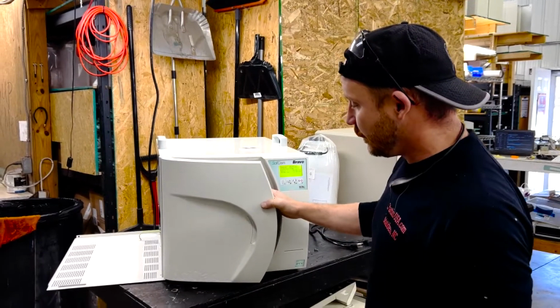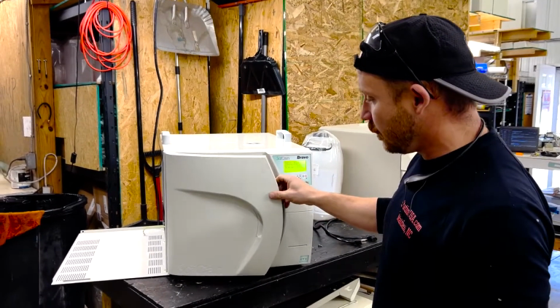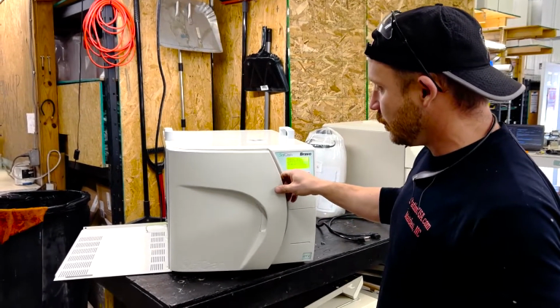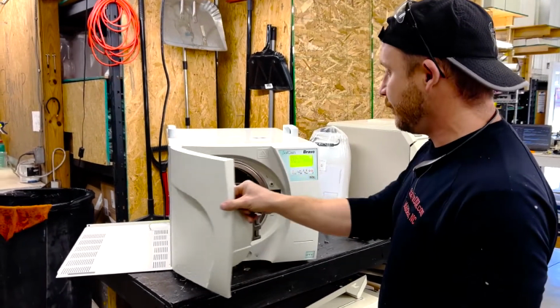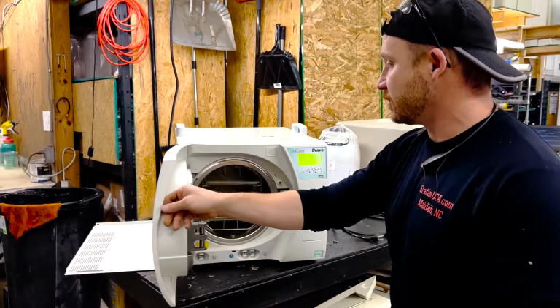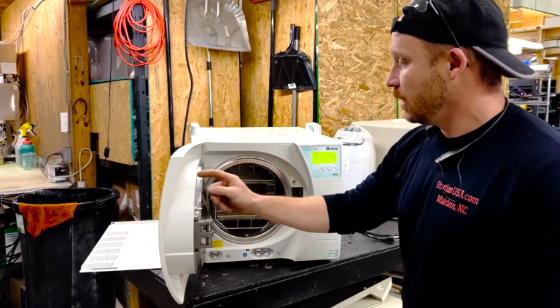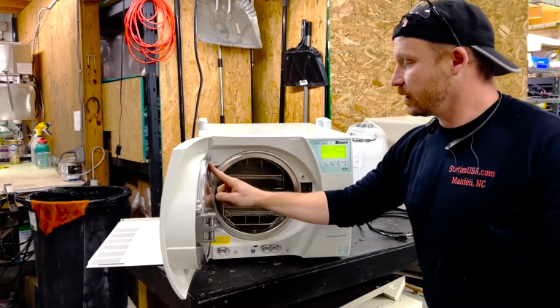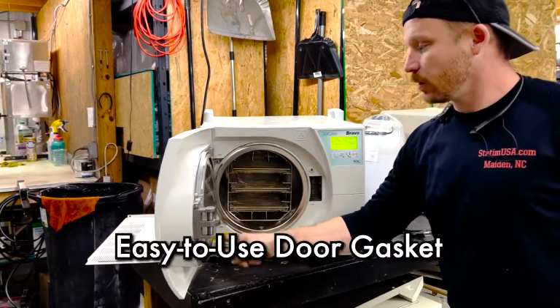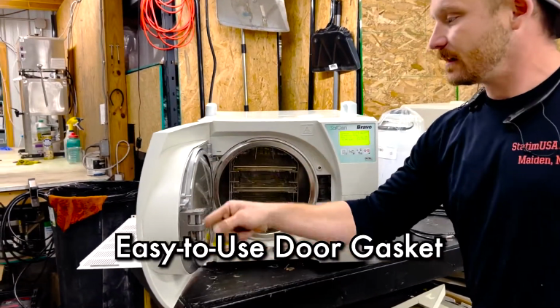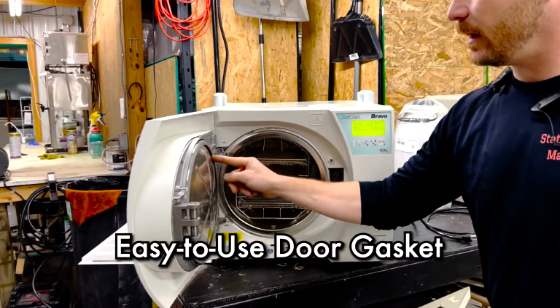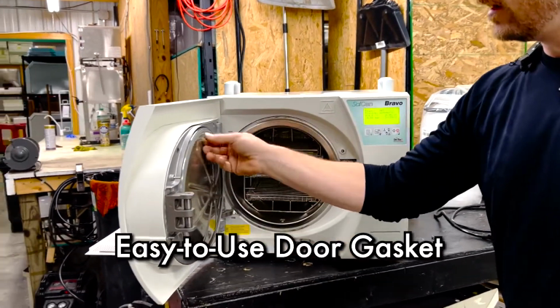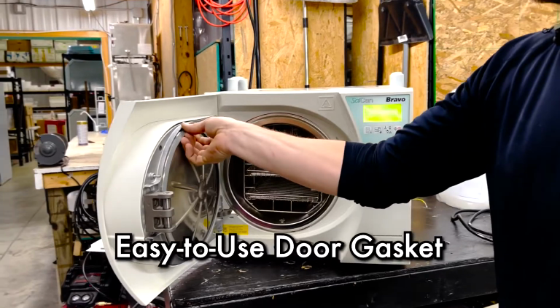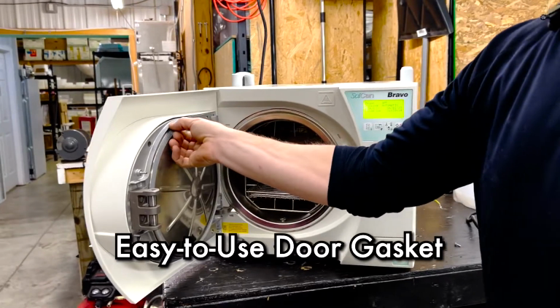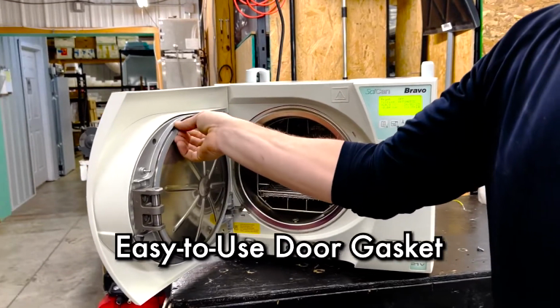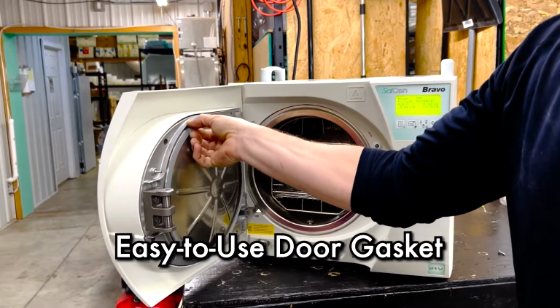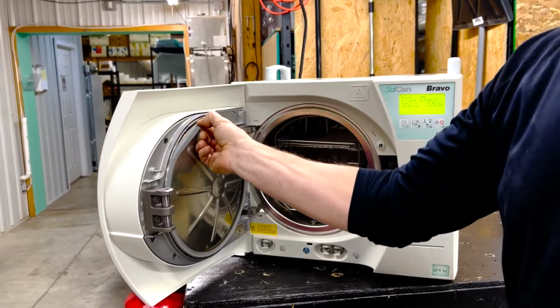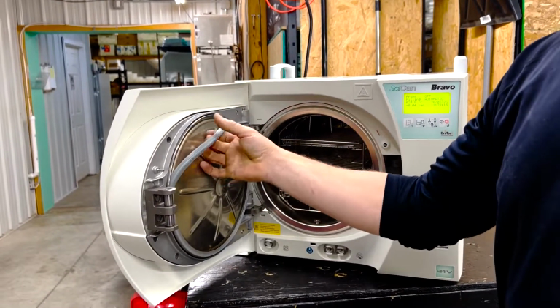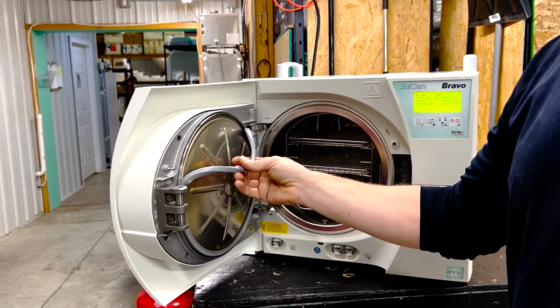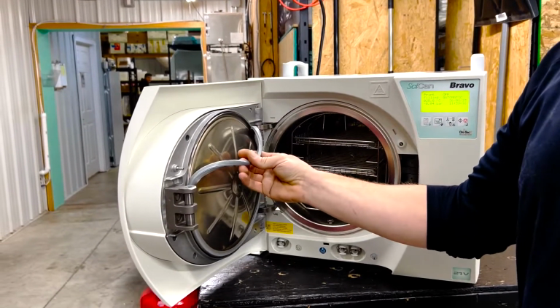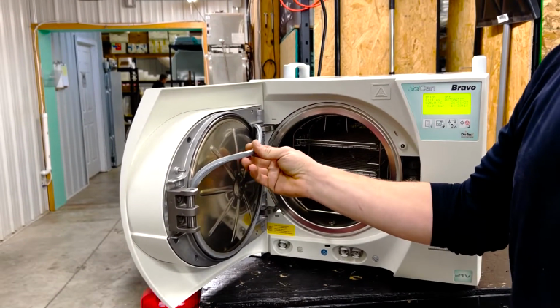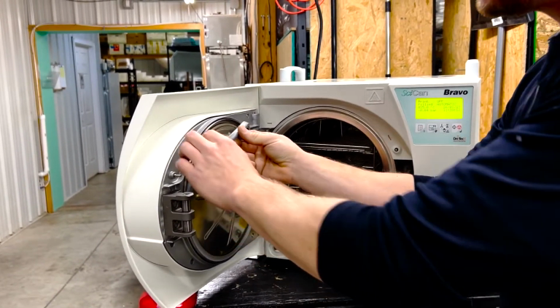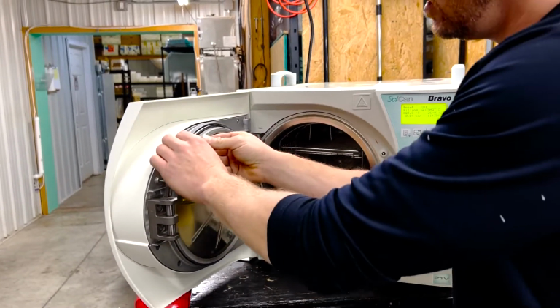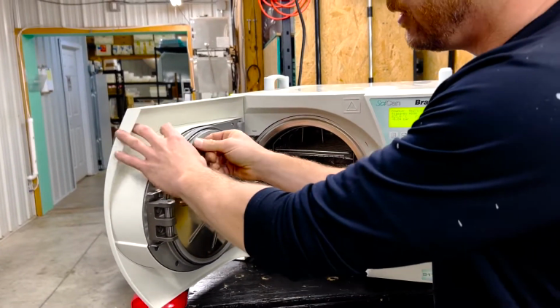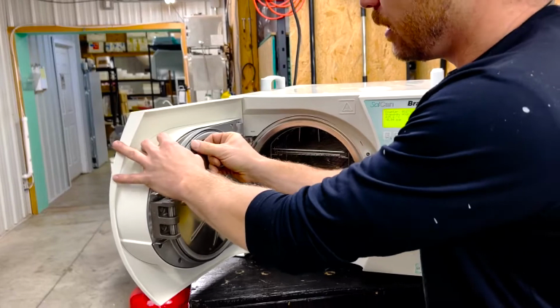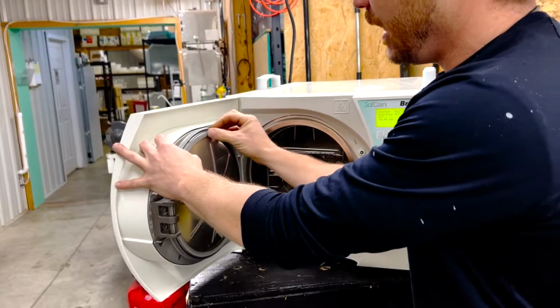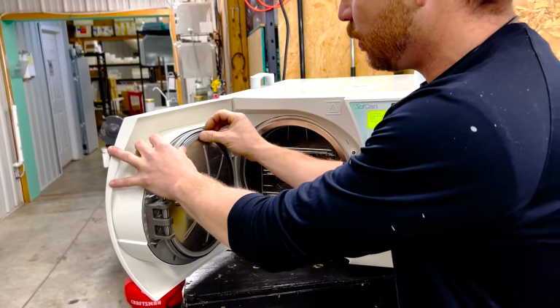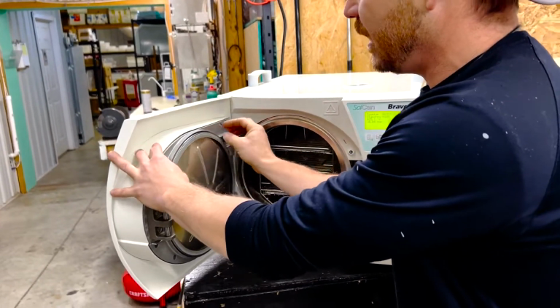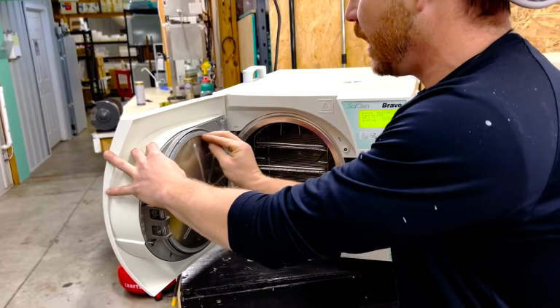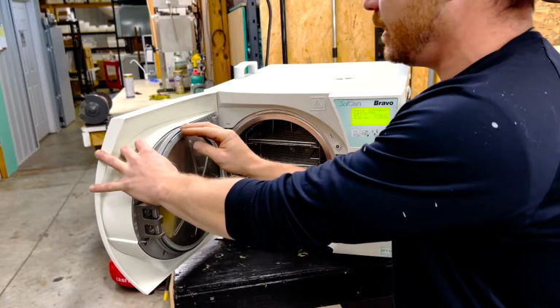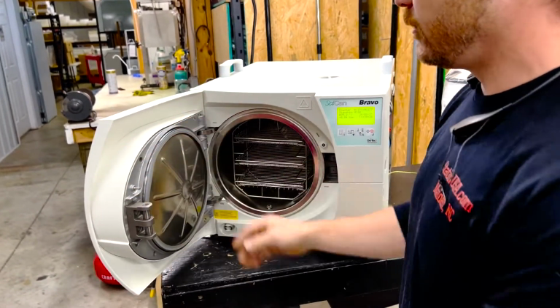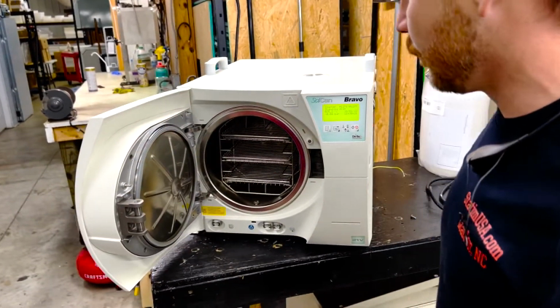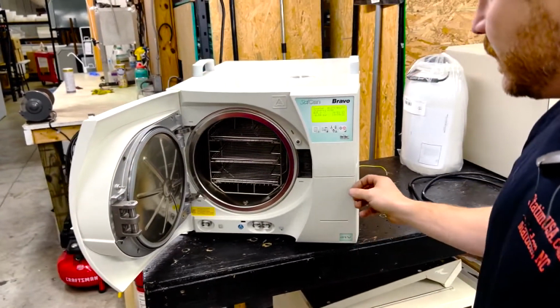Let me show you a couple features. Here's the door gasket right here — very easy to replace. It should be replaced every 500 cycles or six months. We do videos on how to replace that door gasket and talk you through it real easy.